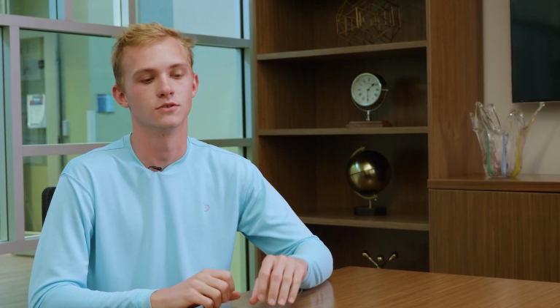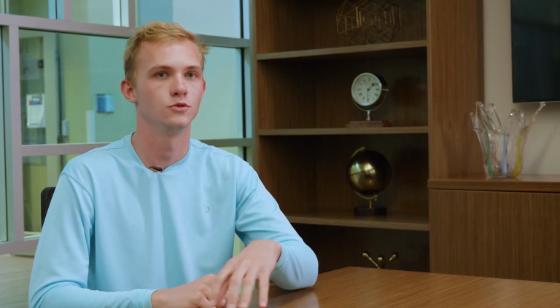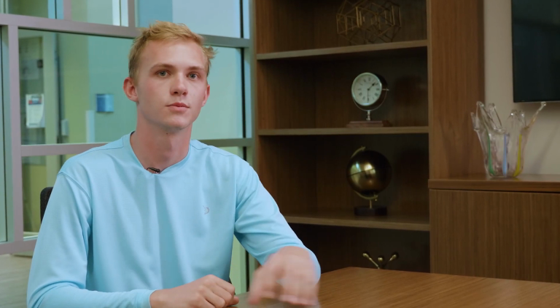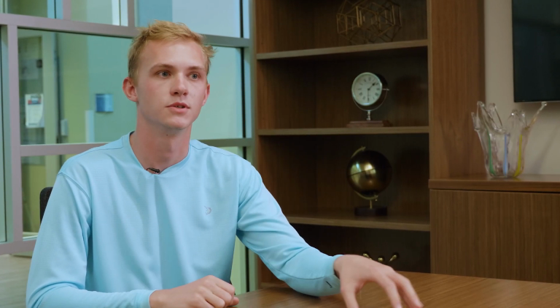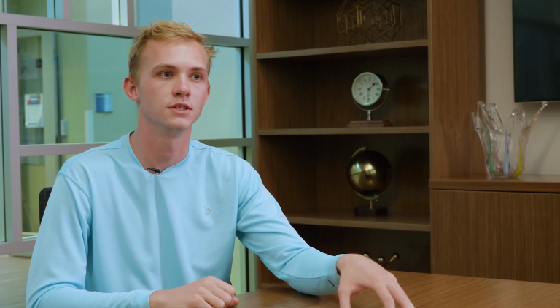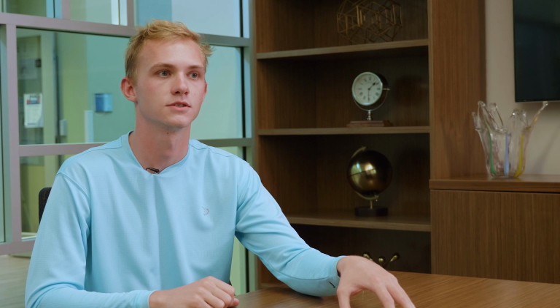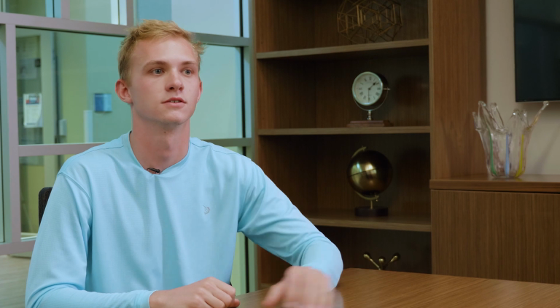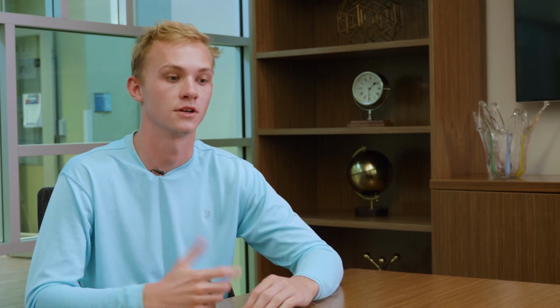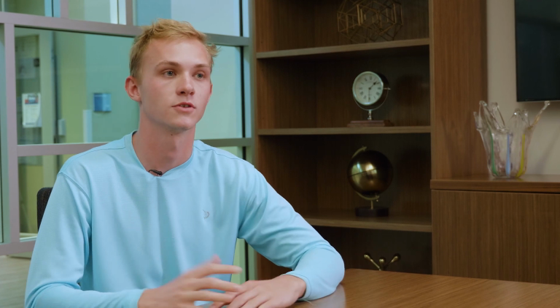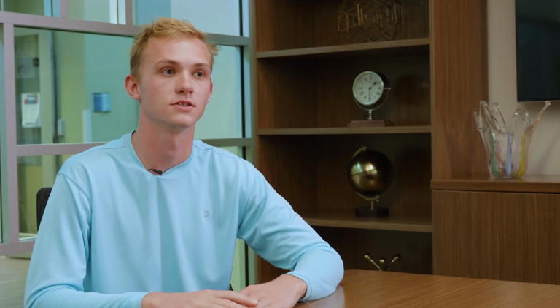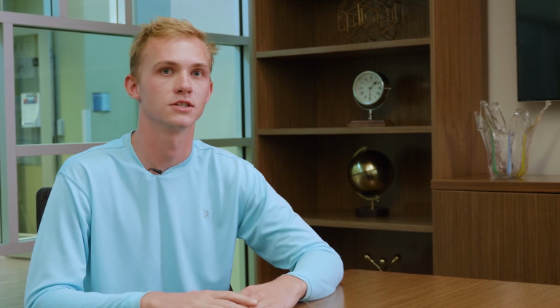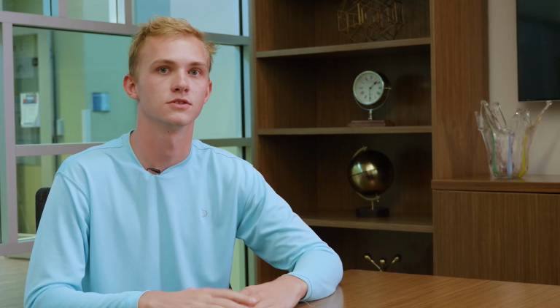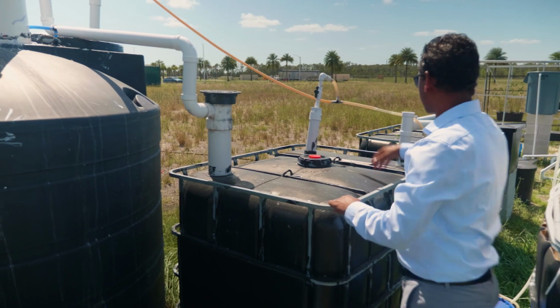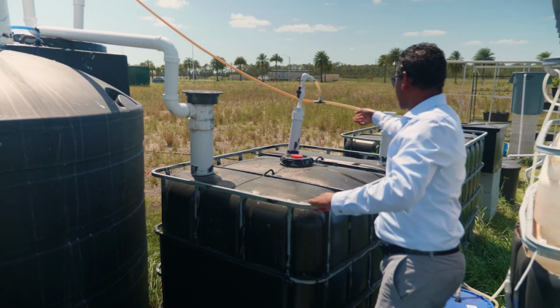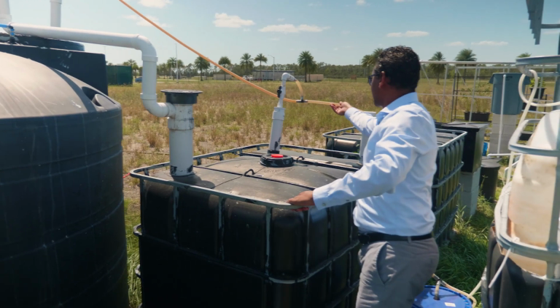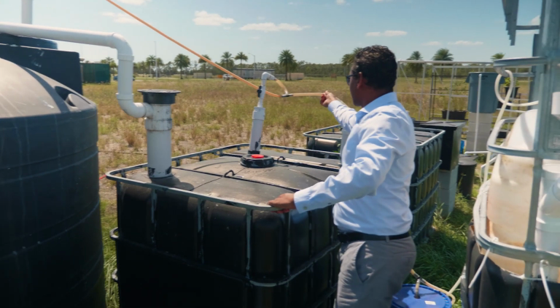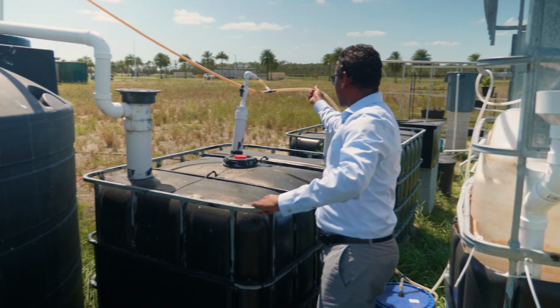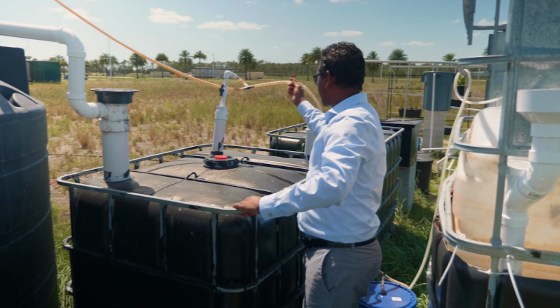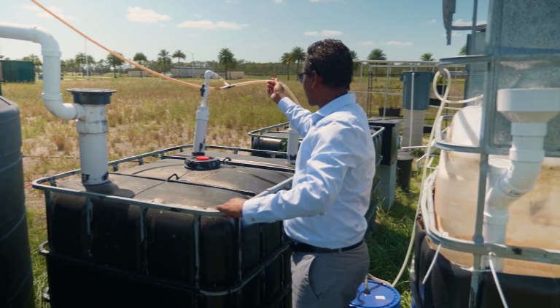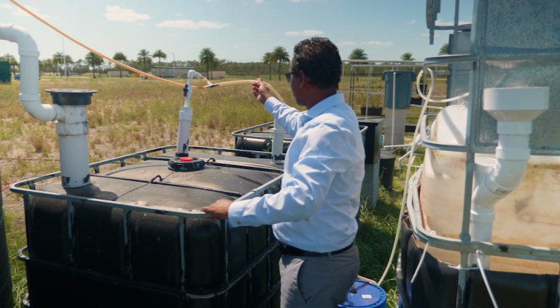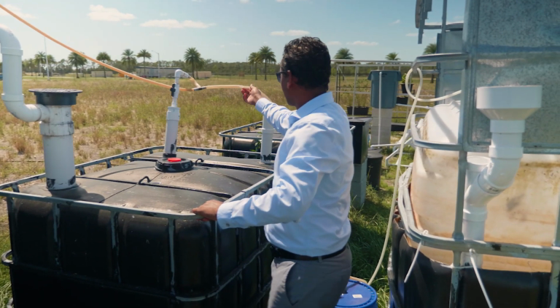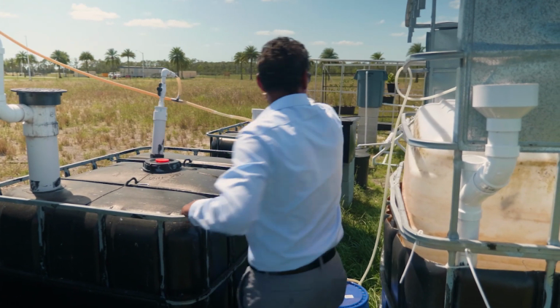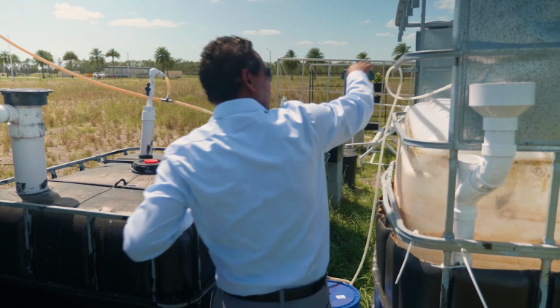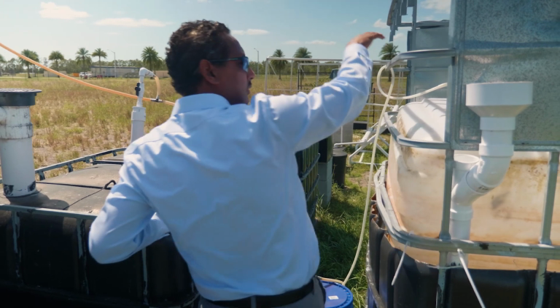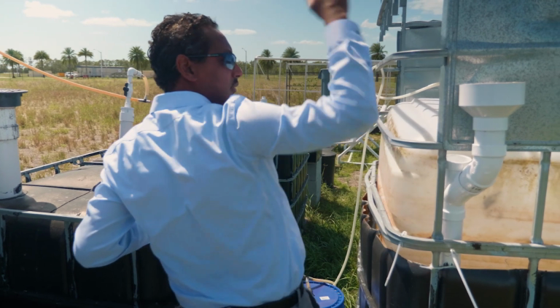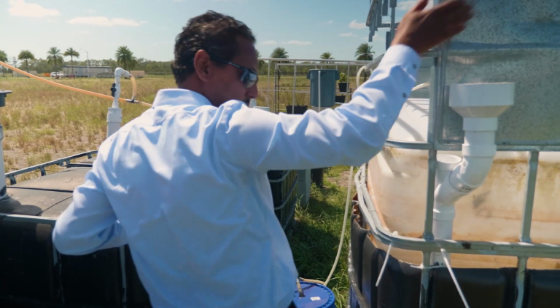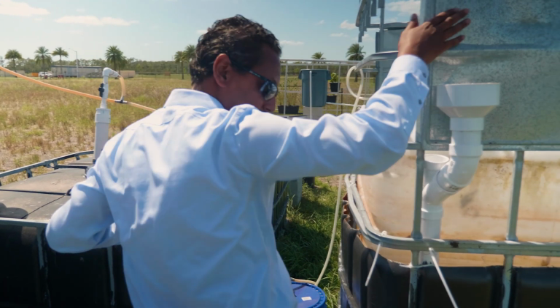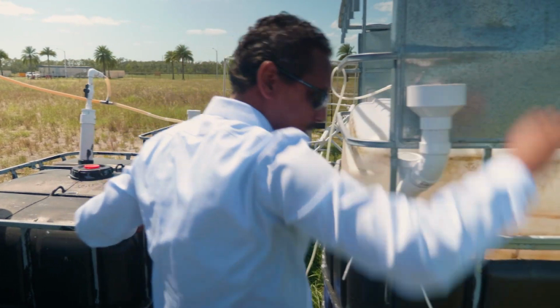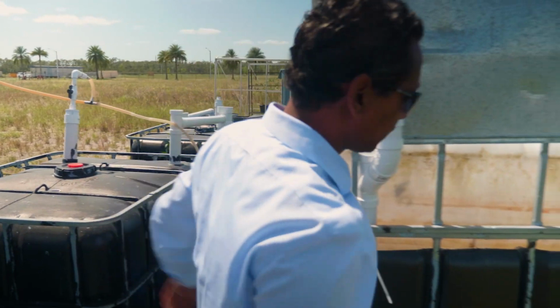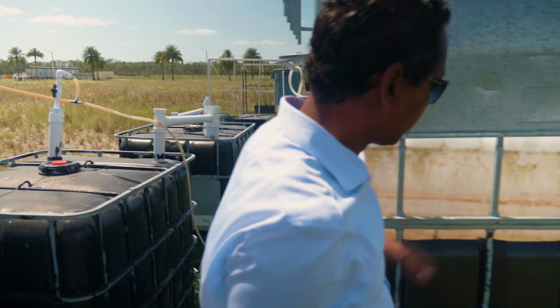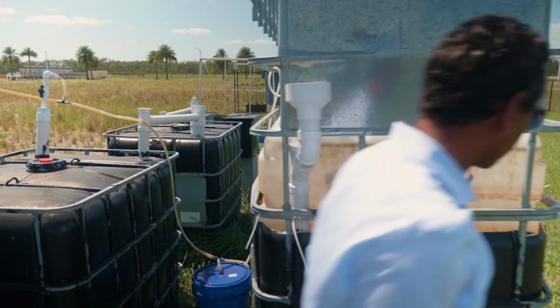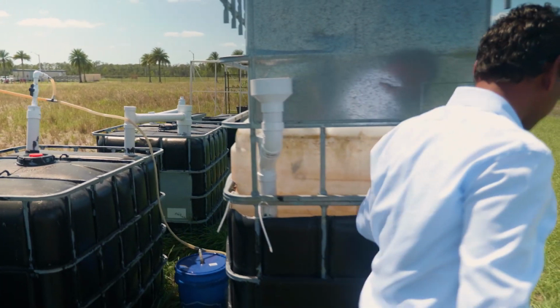There are two separate IBC tanks that can also act as digesters that degrade the food waste and make the gas, and that also leads through gas lines that lead to the collection tank.